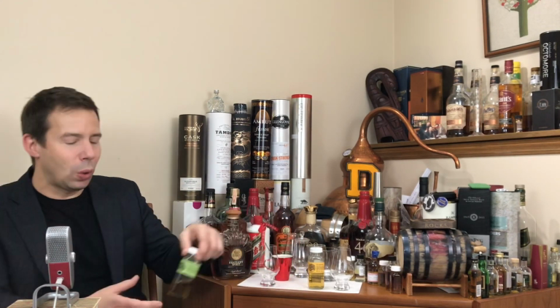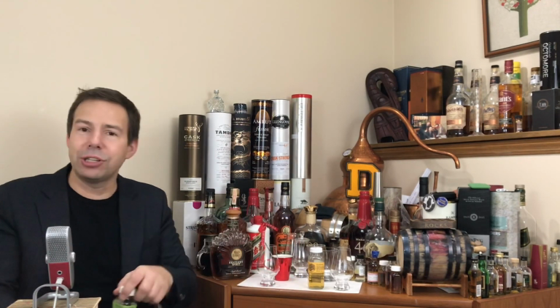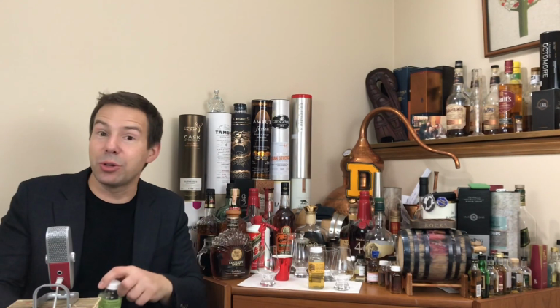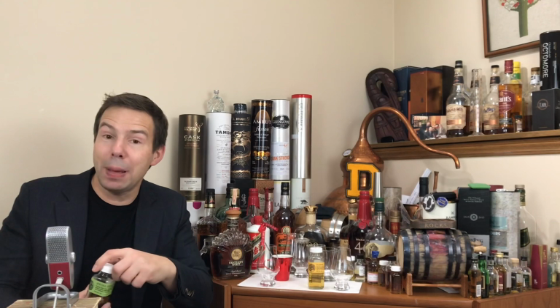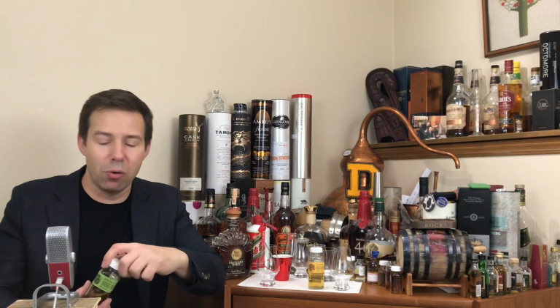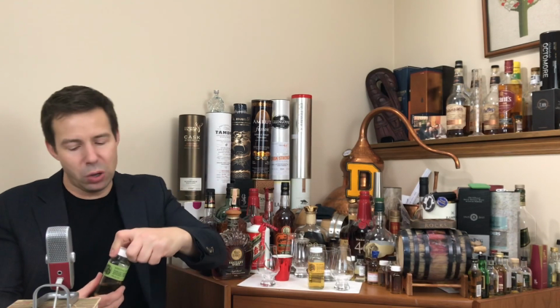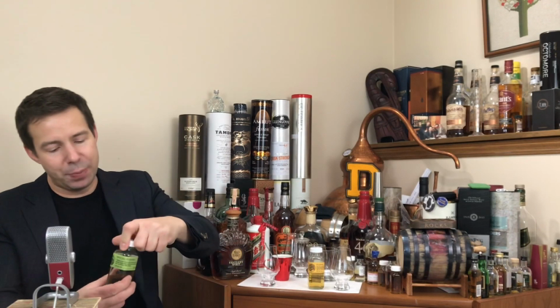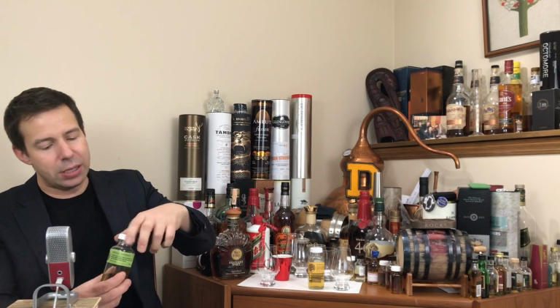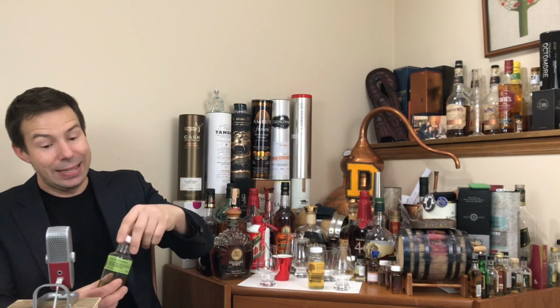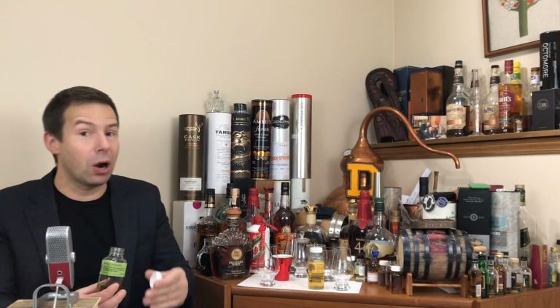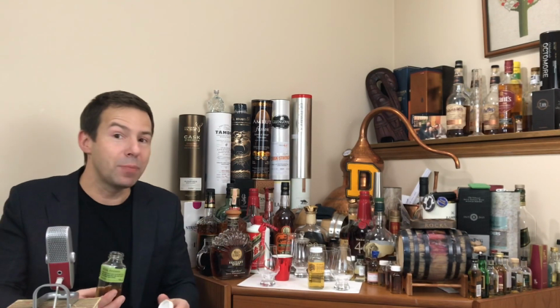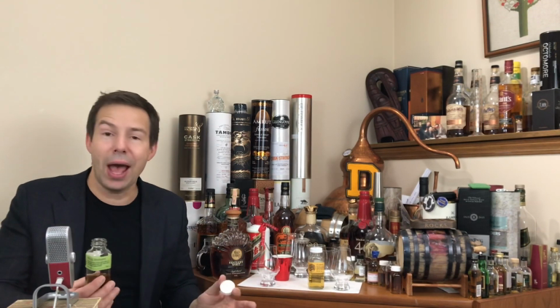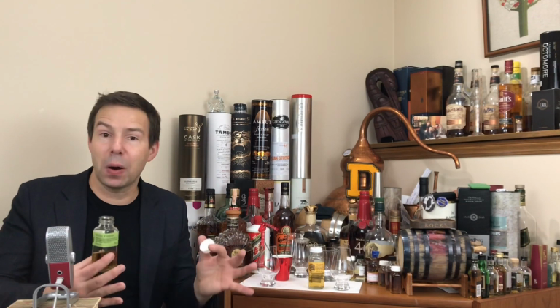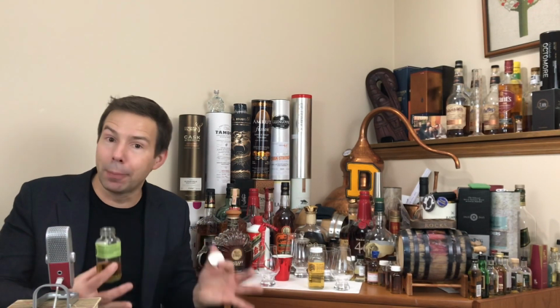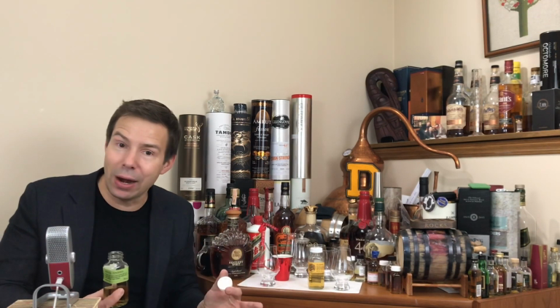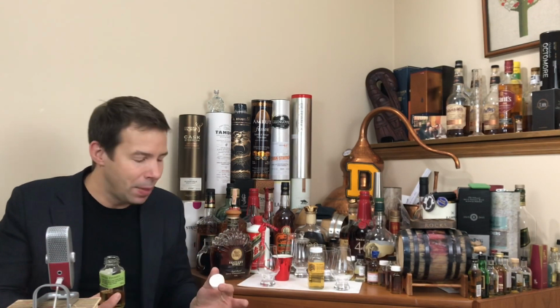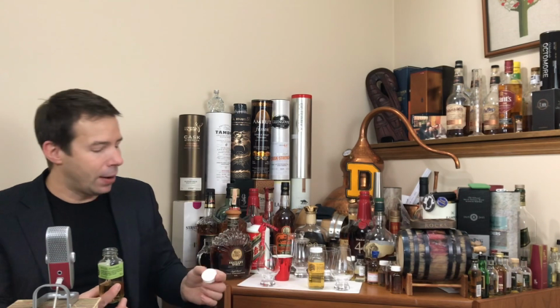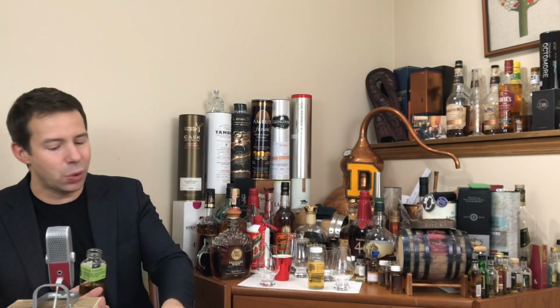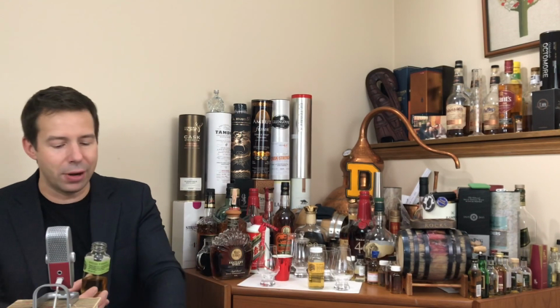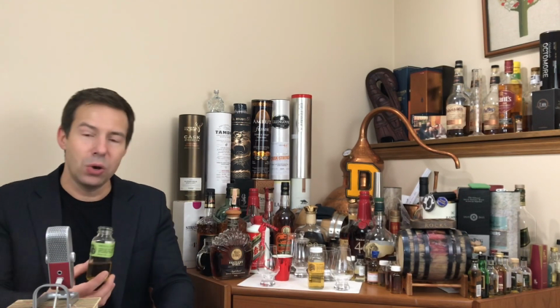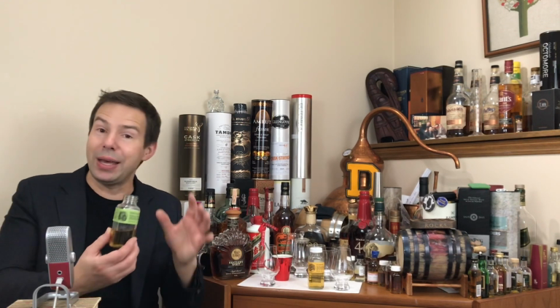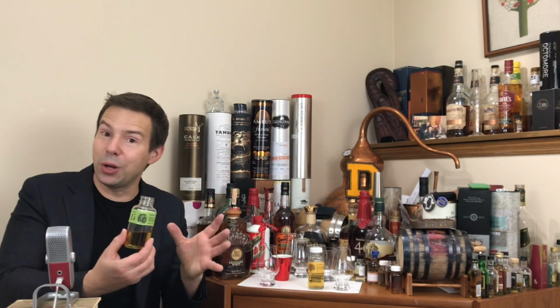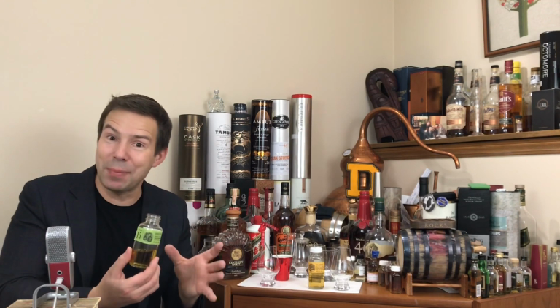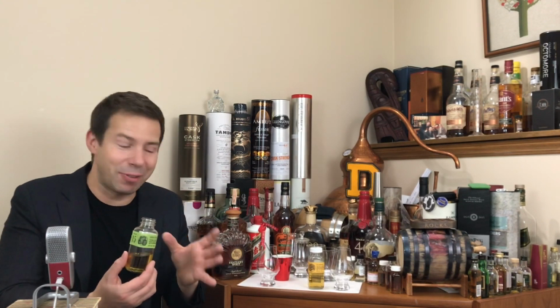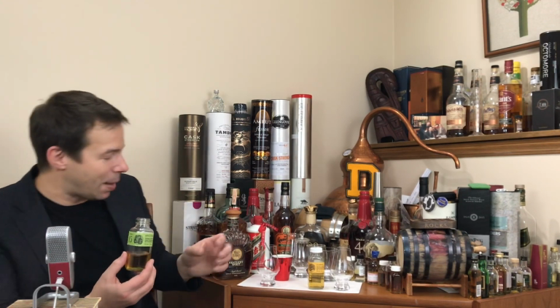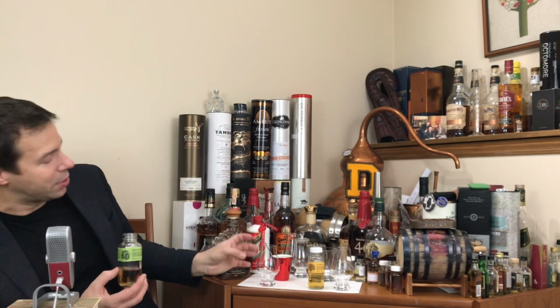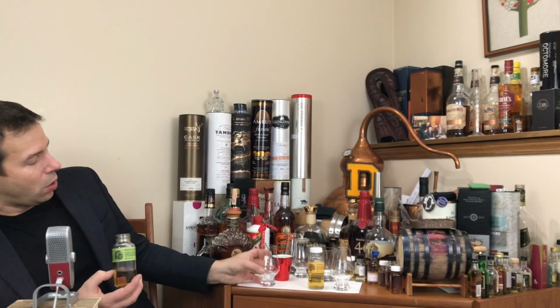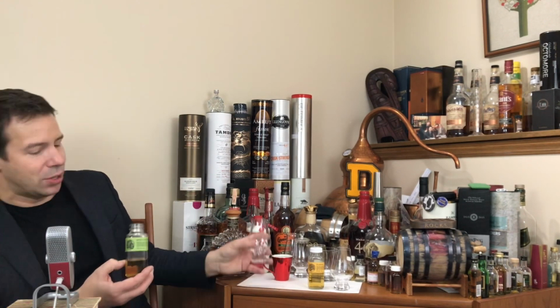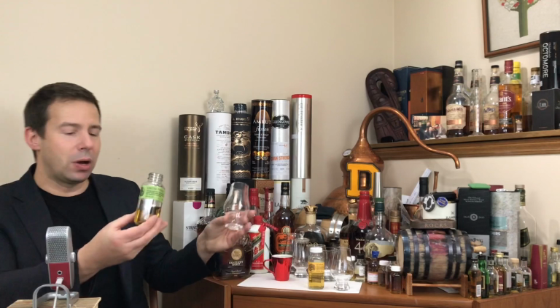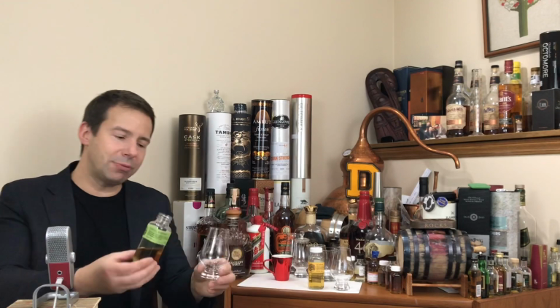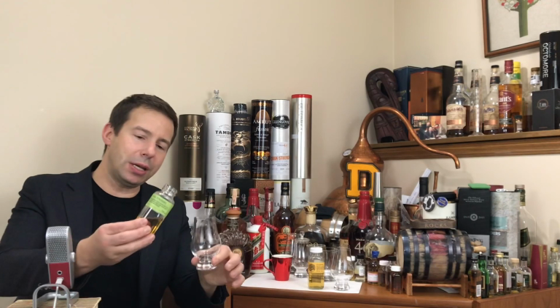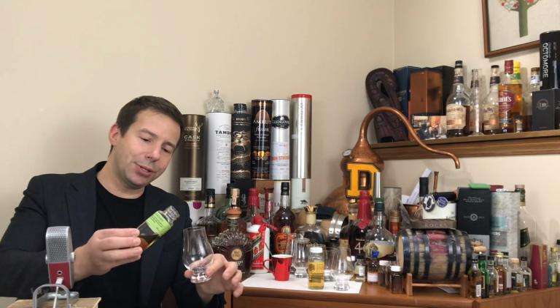A quick shout out to two people over at Yukon Spirits: Dave Gardner, who handles part of the Alberta area, and also Heather, who is the one who sent me these fine samples. Alright, so Release 15 into the Glencairn.